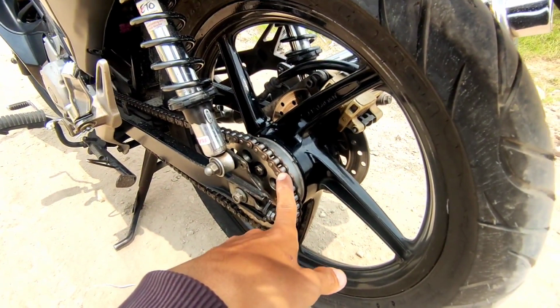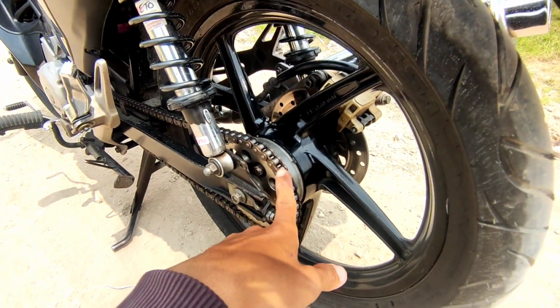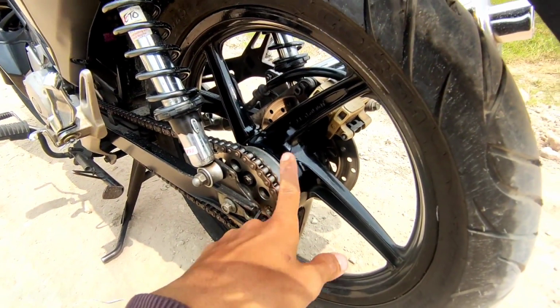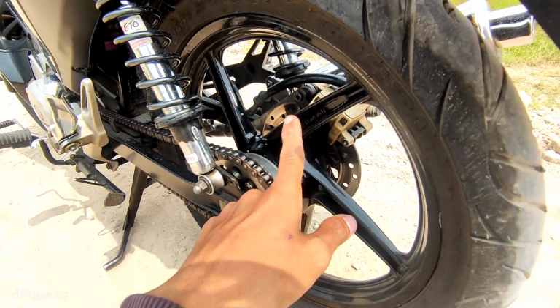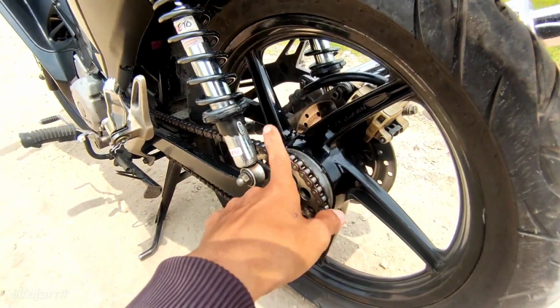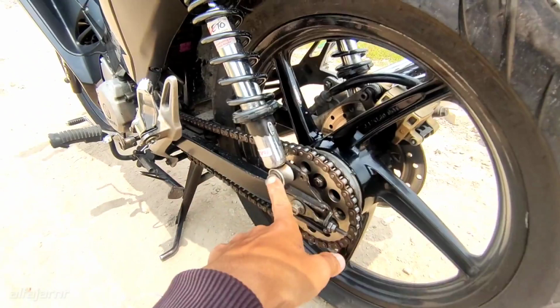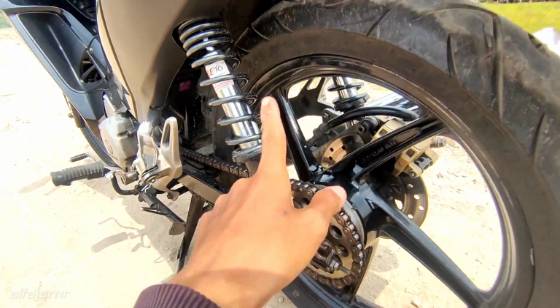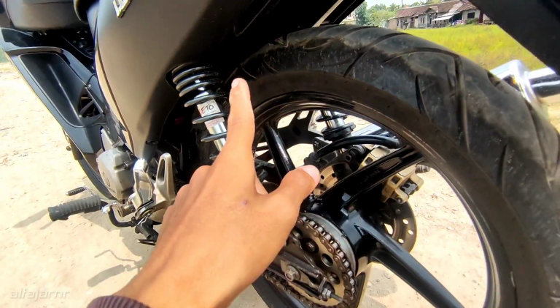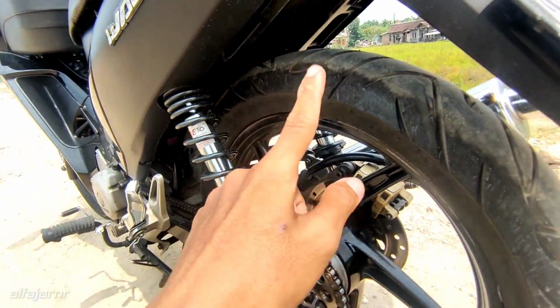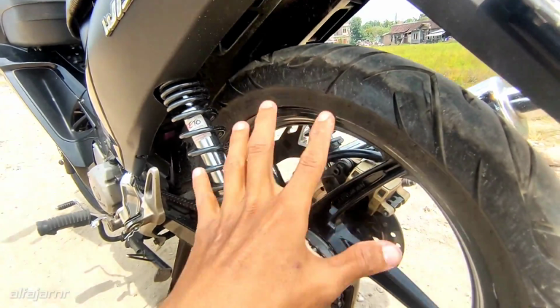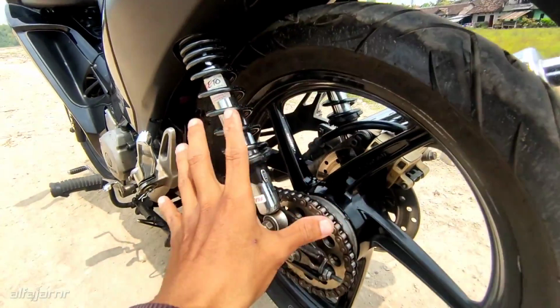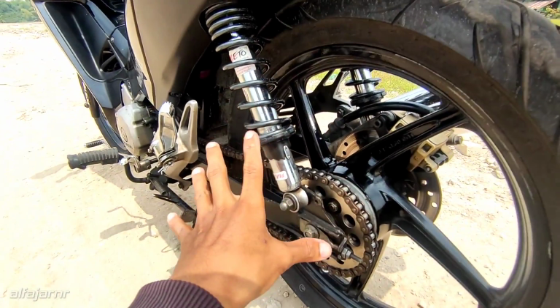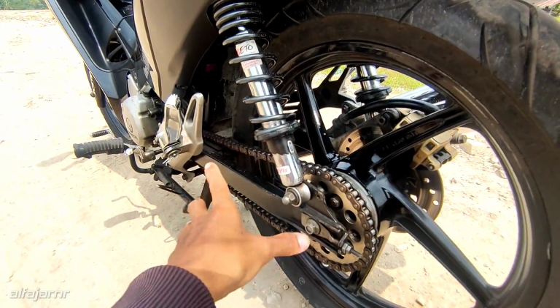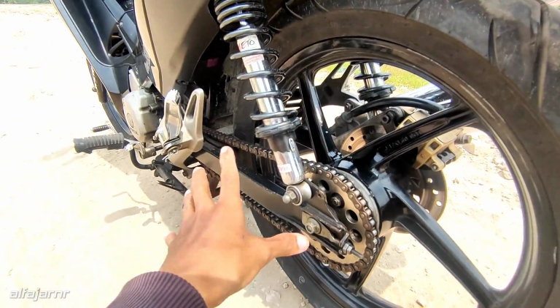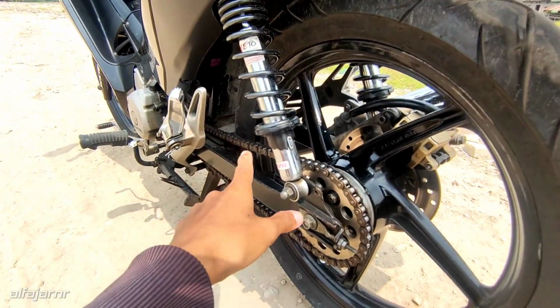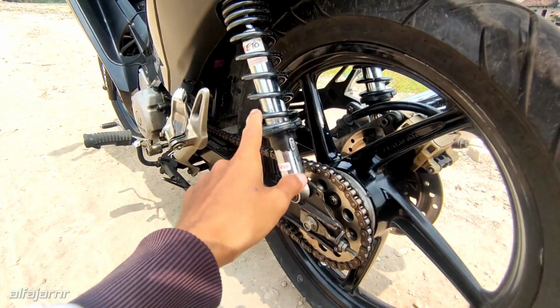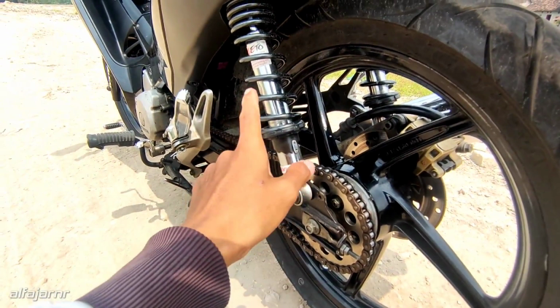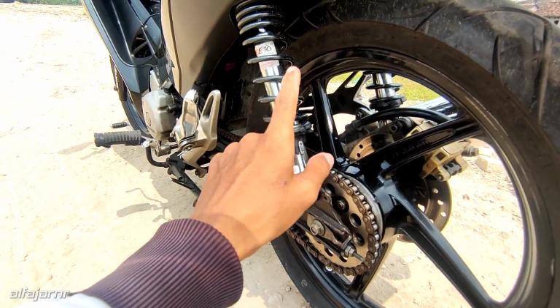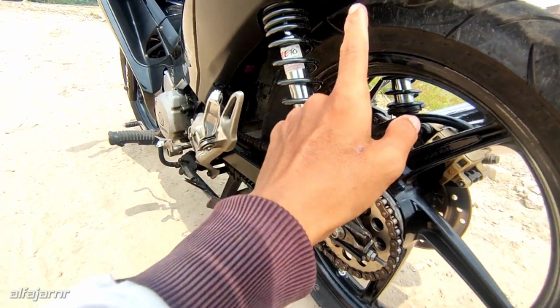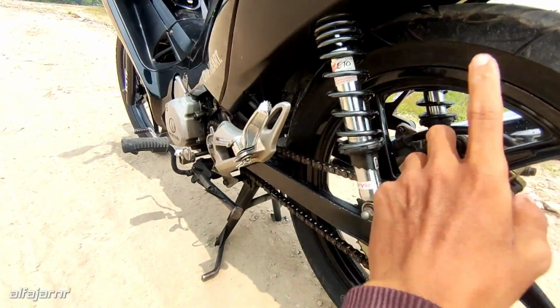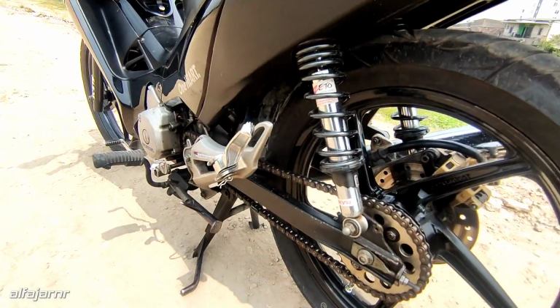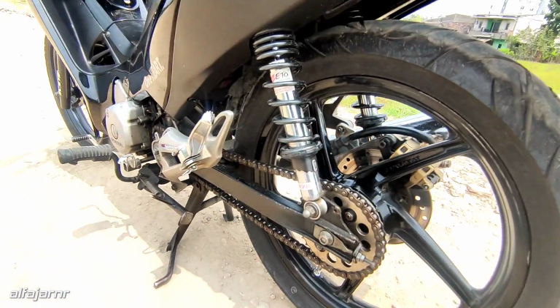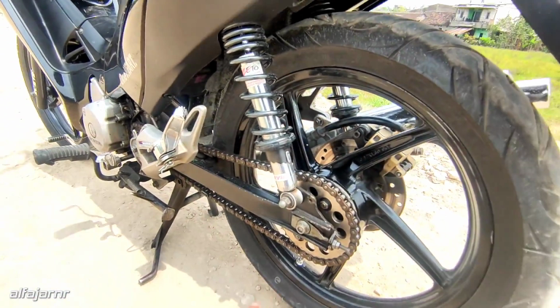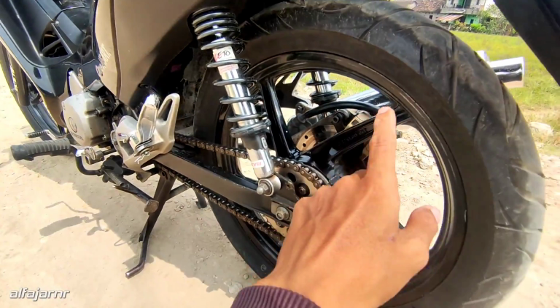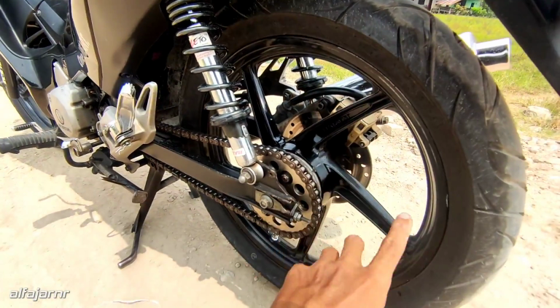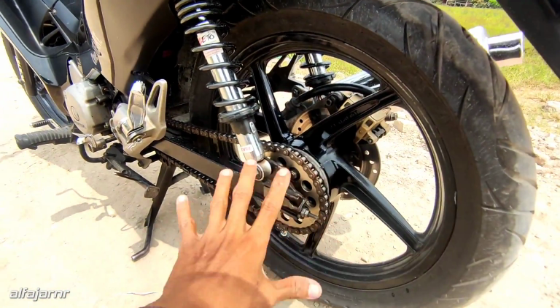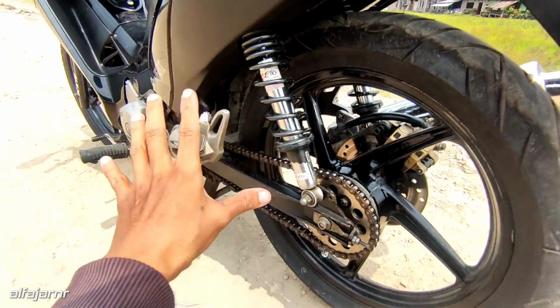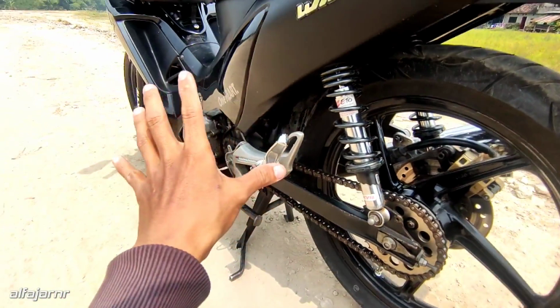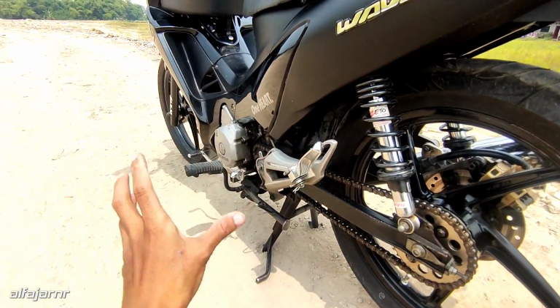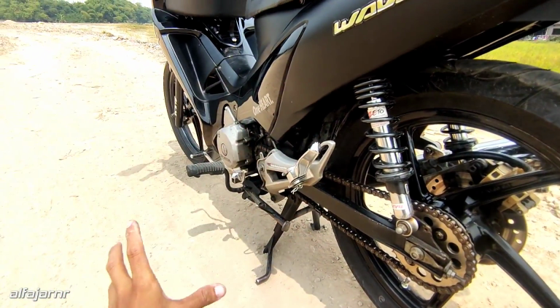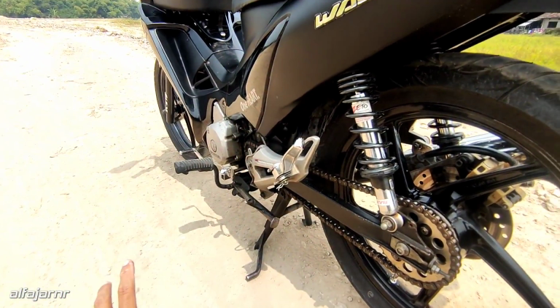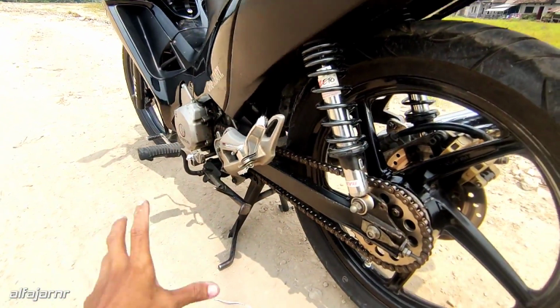Segitu aja. Semuanya aman. Pokoknya, pakai Corsa R99 di velg standarnya Supra X125 itu aman.